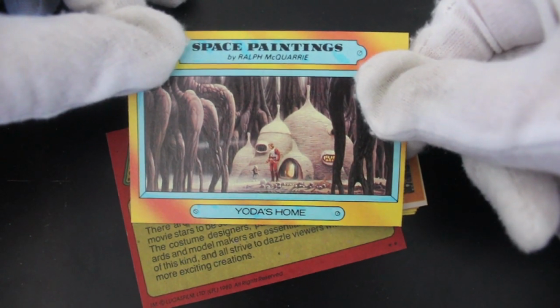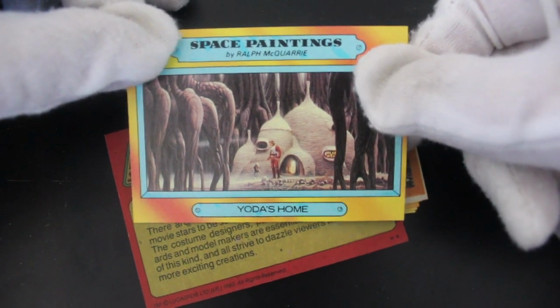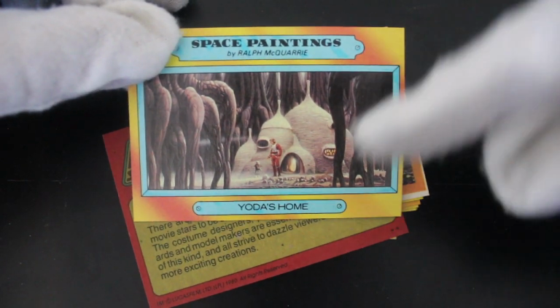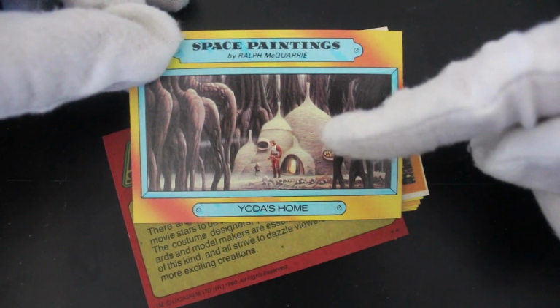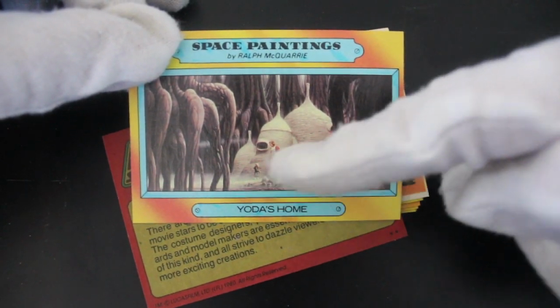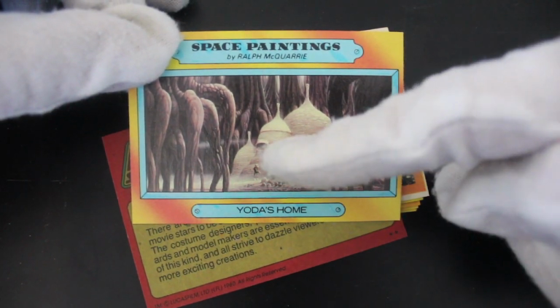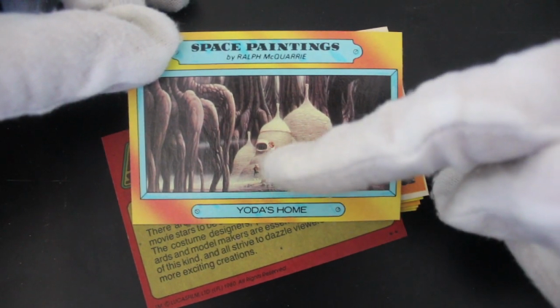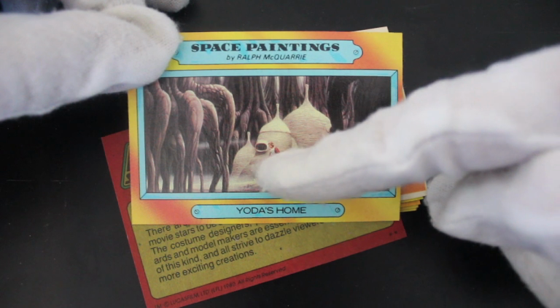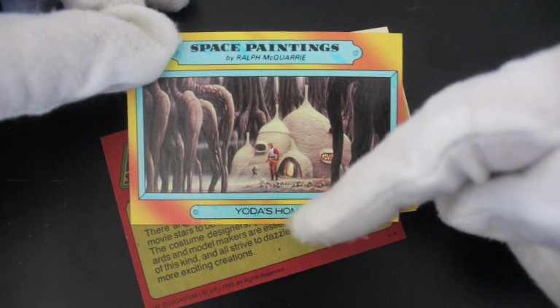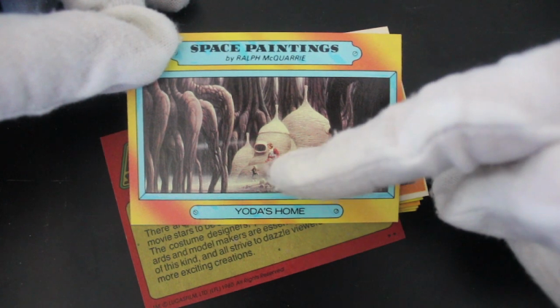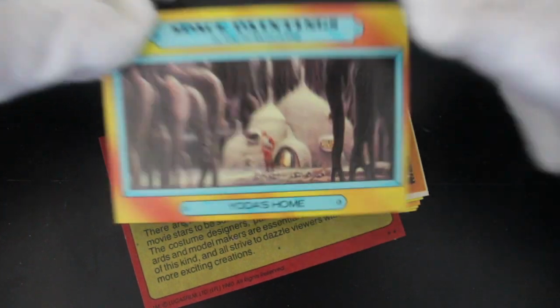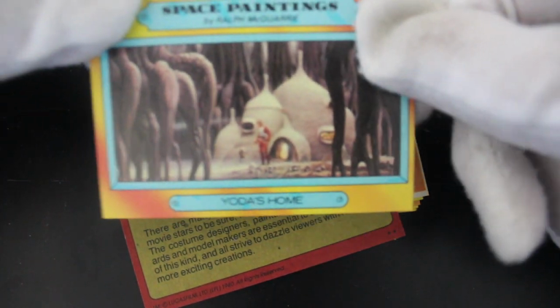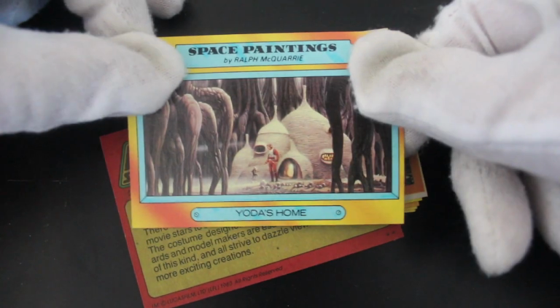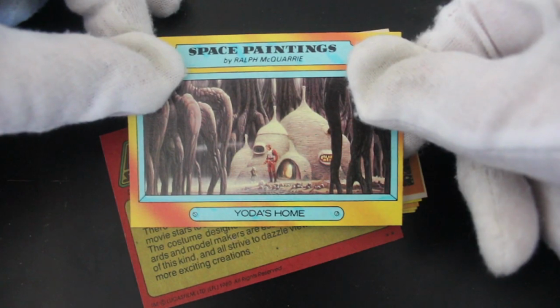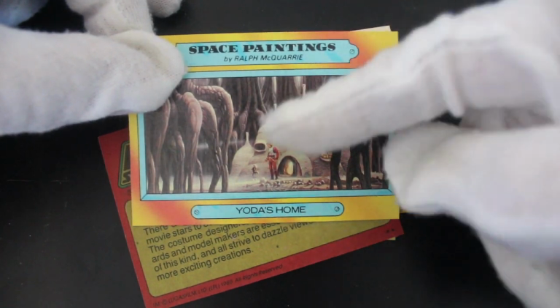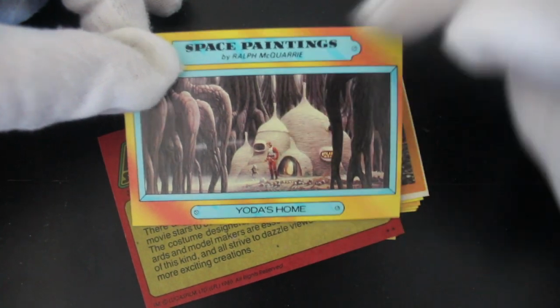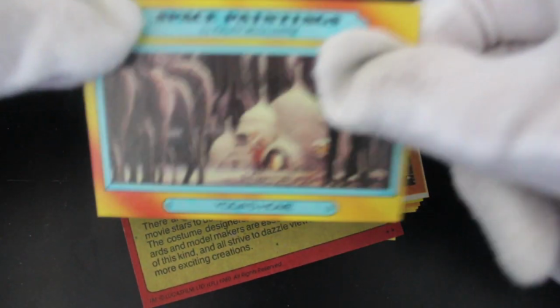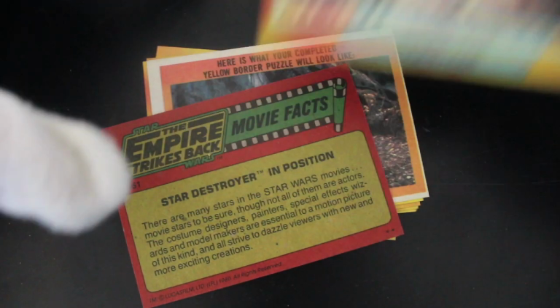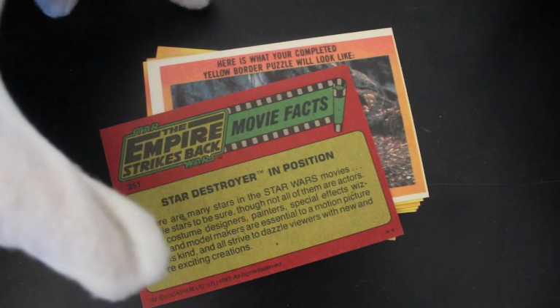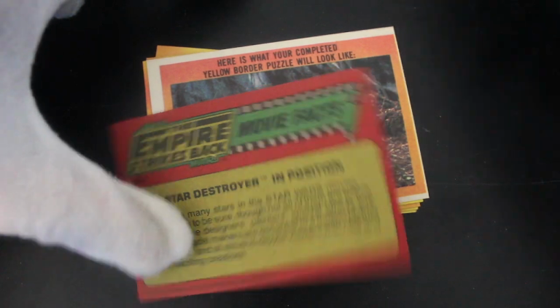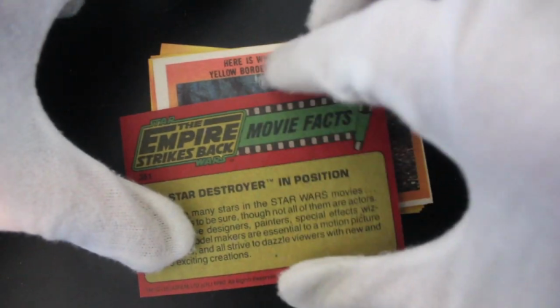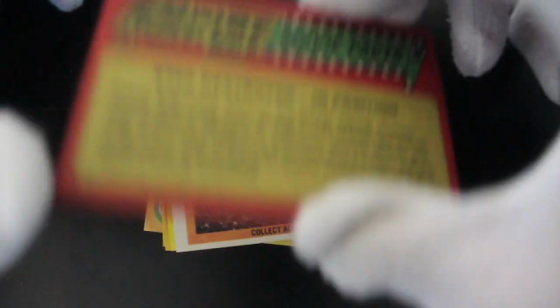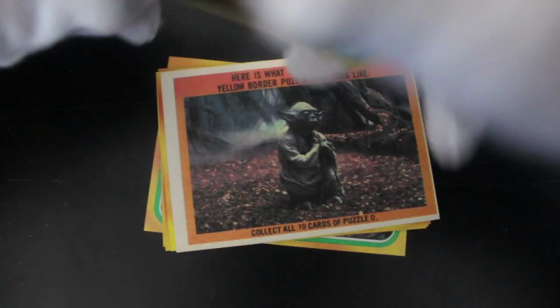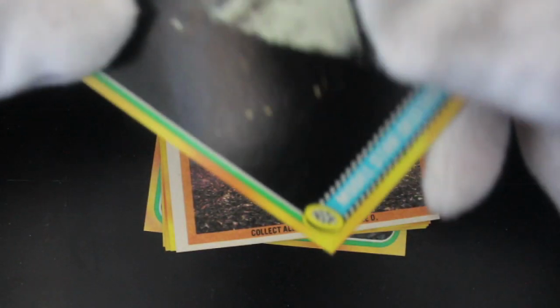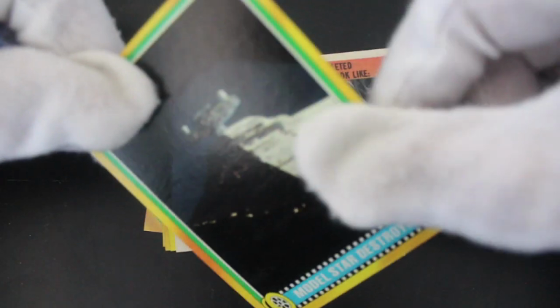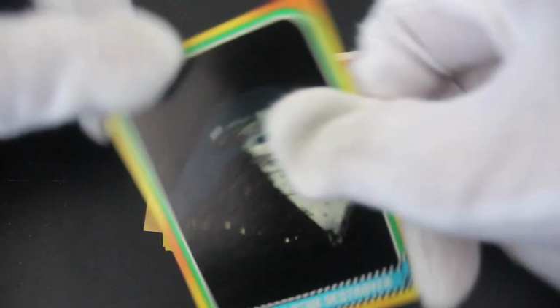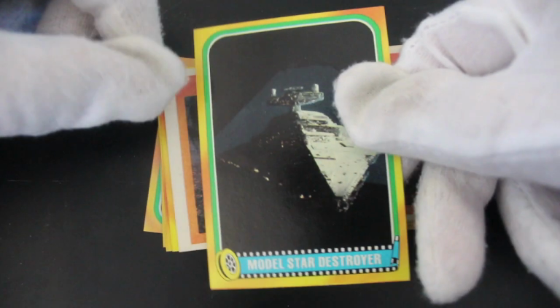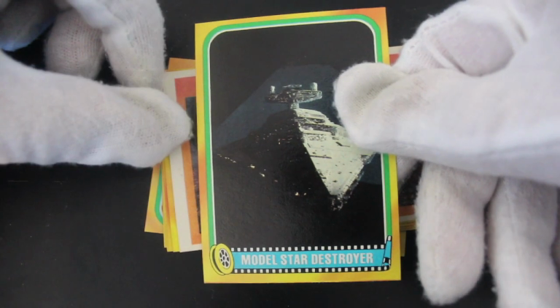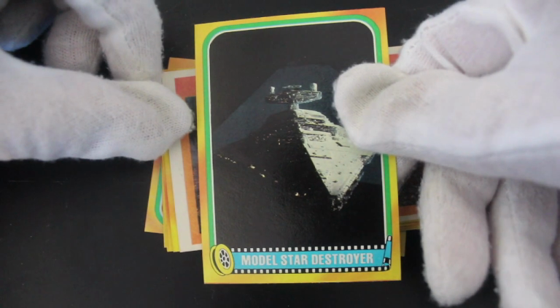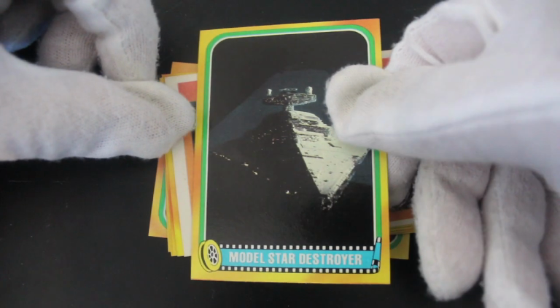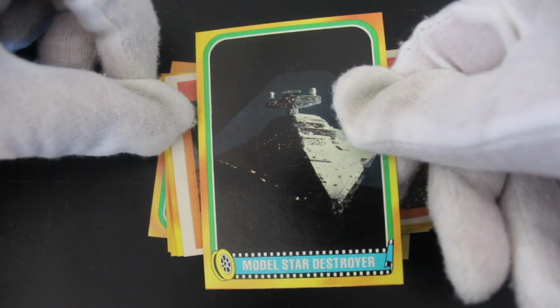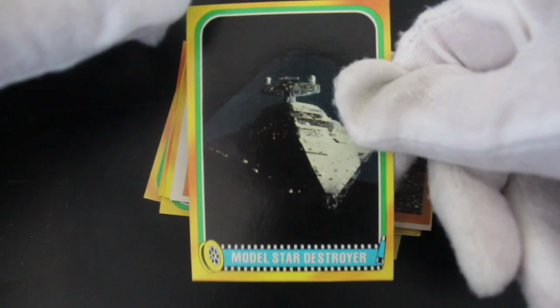Yoda's home. A little fact for you — Yoda, in the original concepts, was absolutely tiny. And the Marvel comic adaptation drew him as really tiny. A bit of a fact for you there.